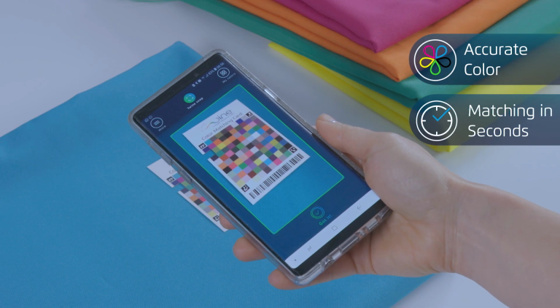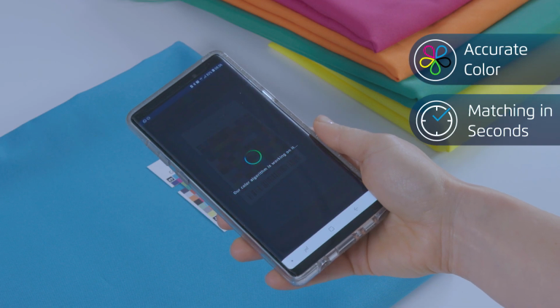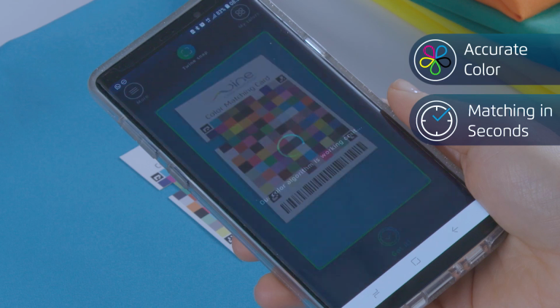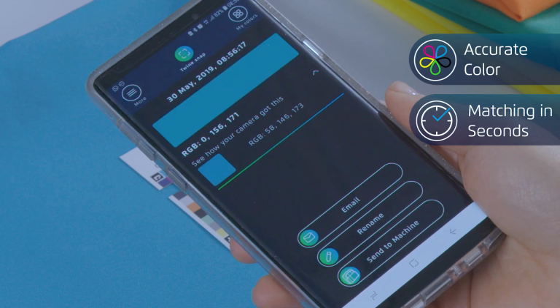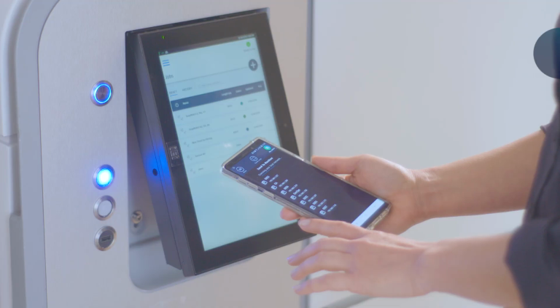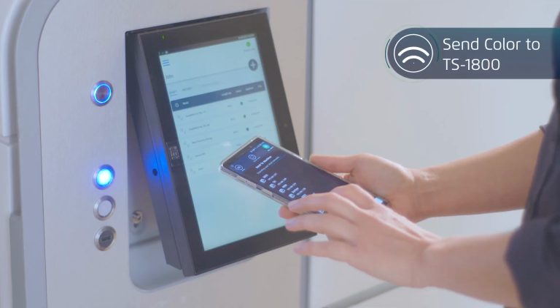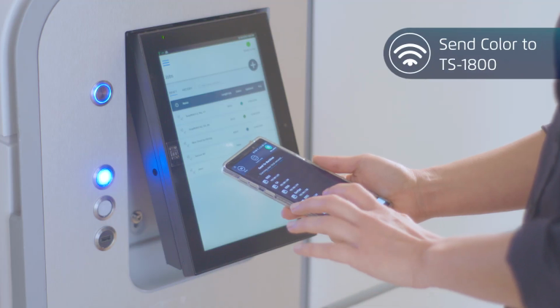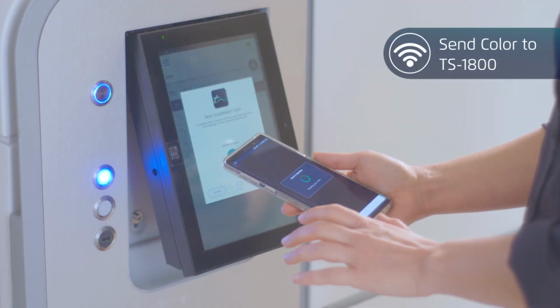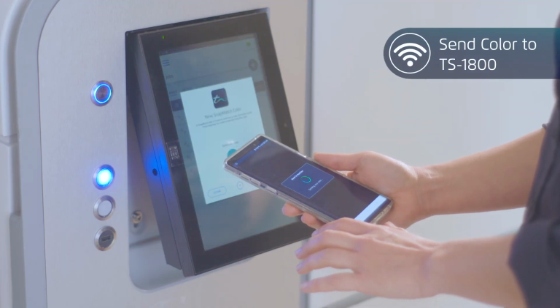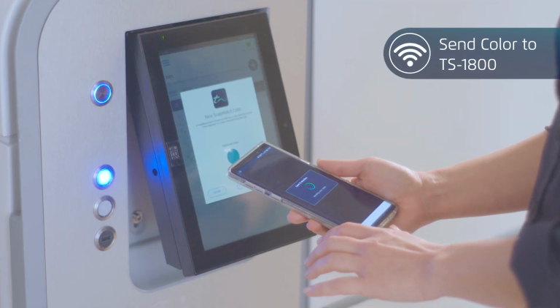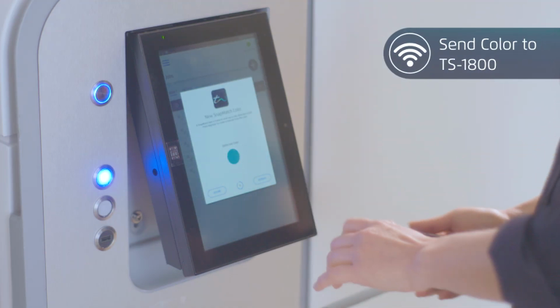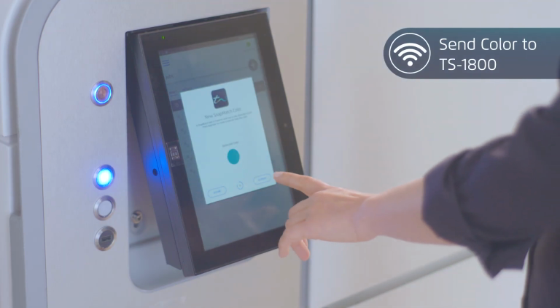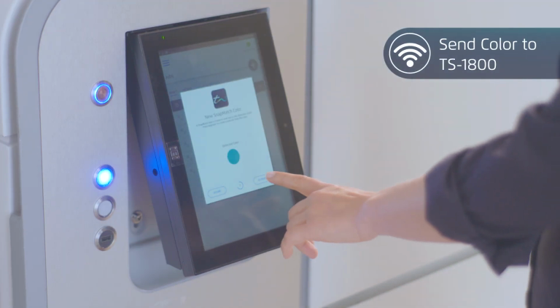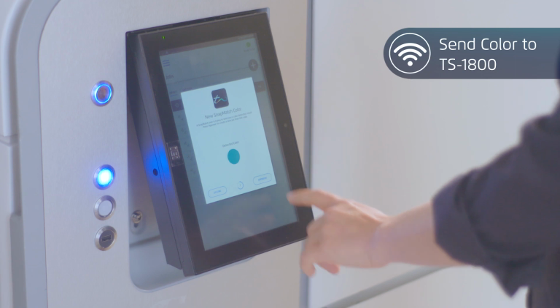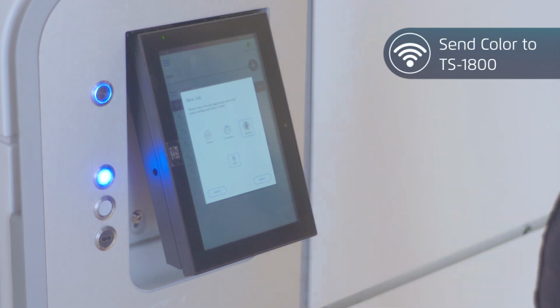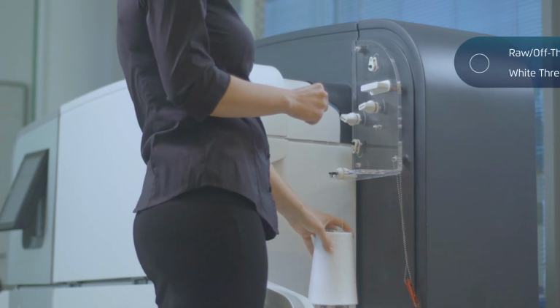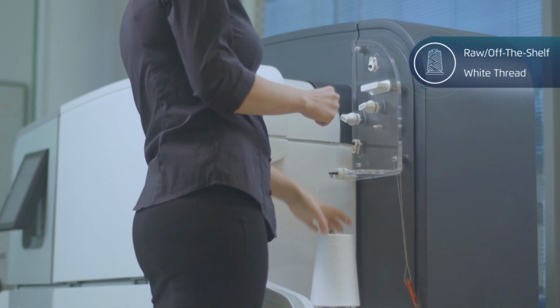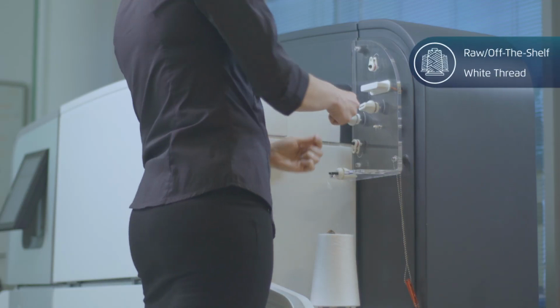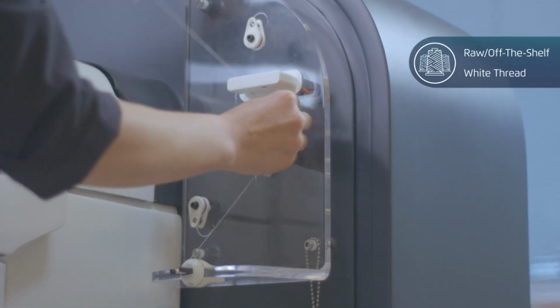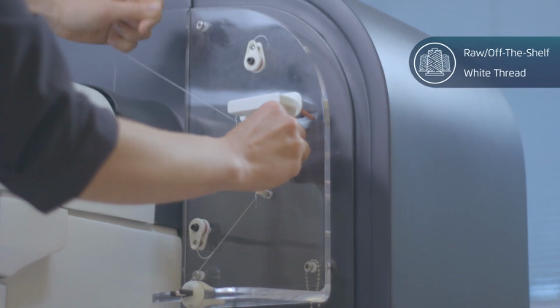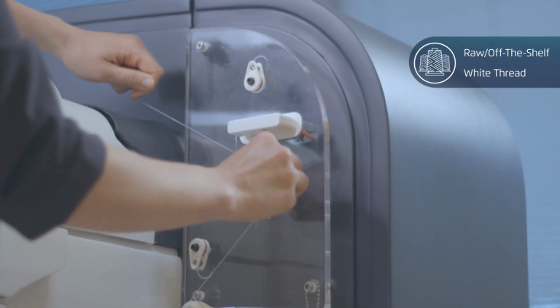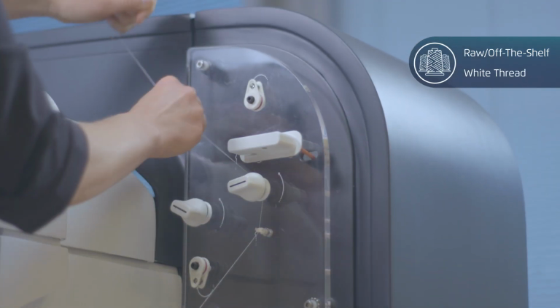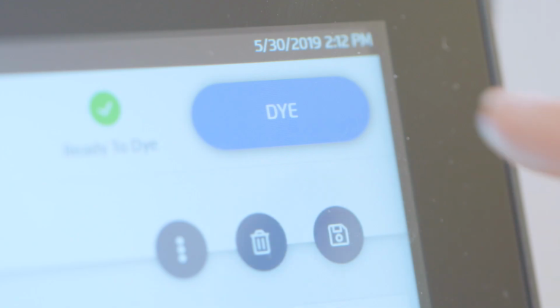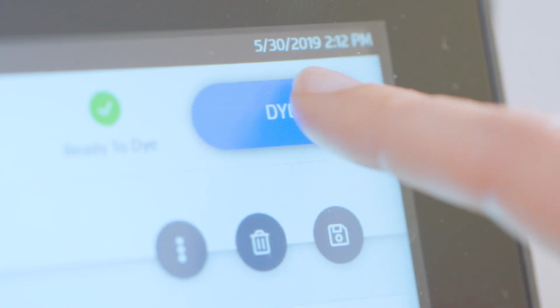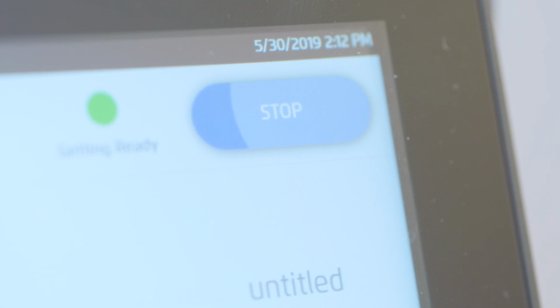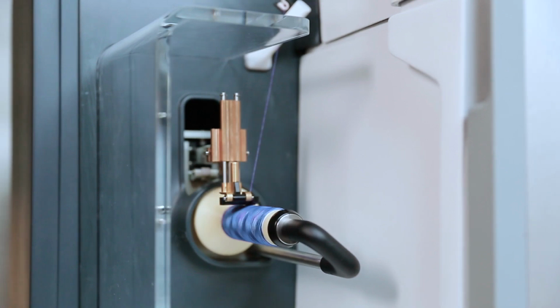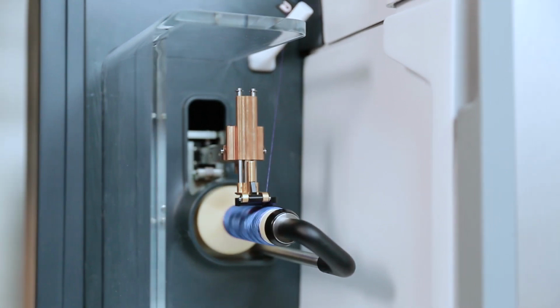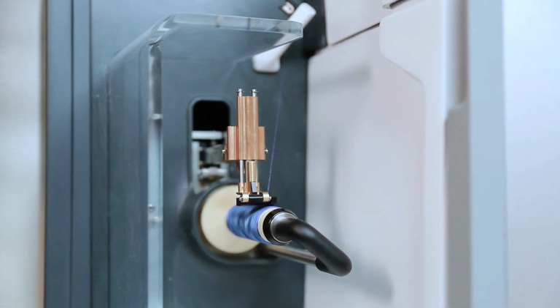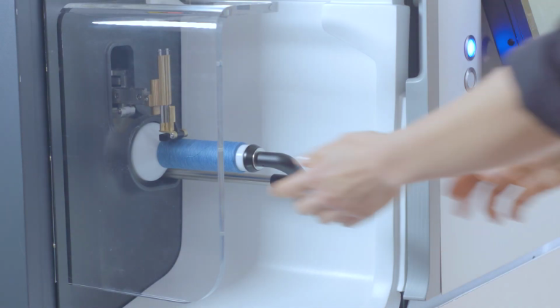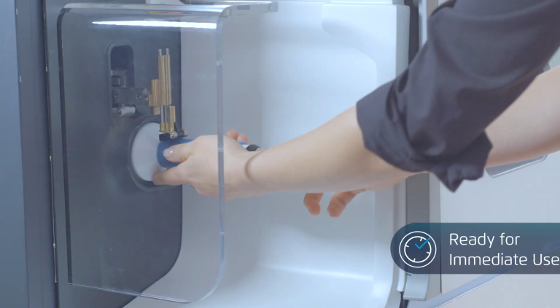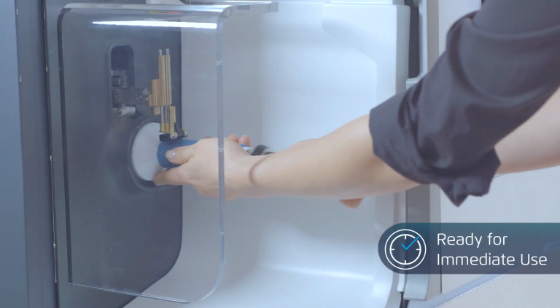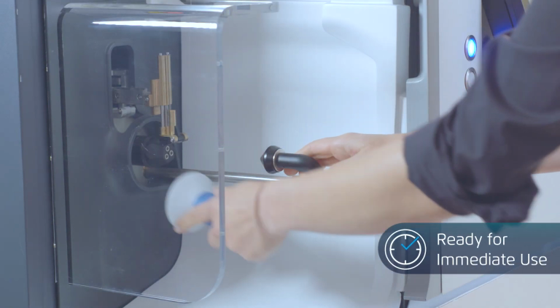Select or match your colors in seconds and send them to your Twine Digital Thread Dyeing System. Load your white thread and the system will dye it in your colors. The thread is ready to knit immediately.